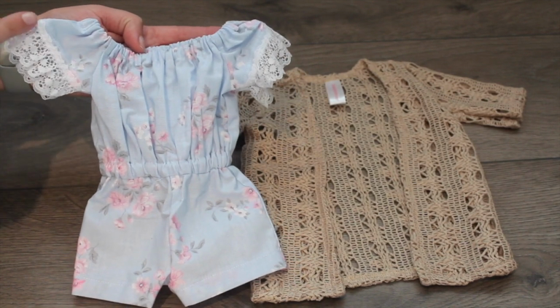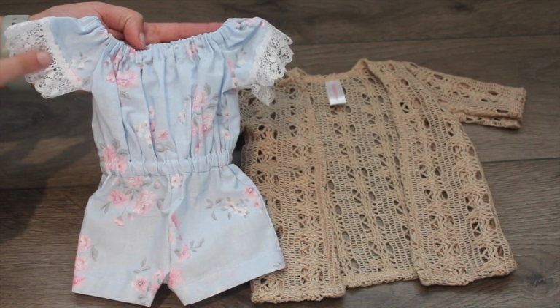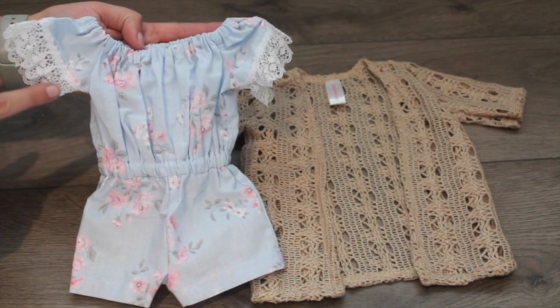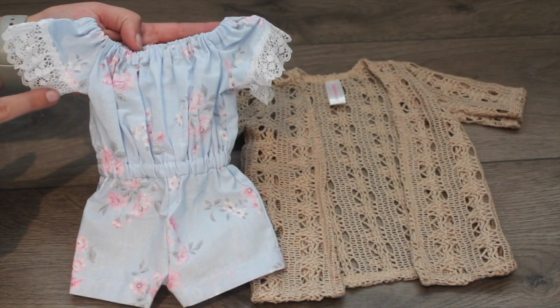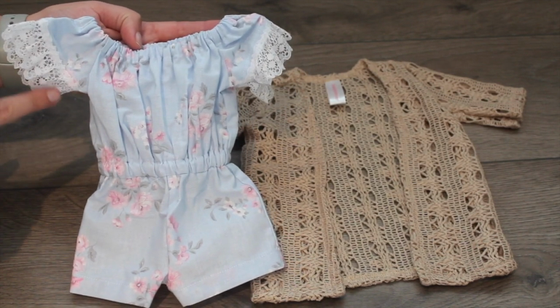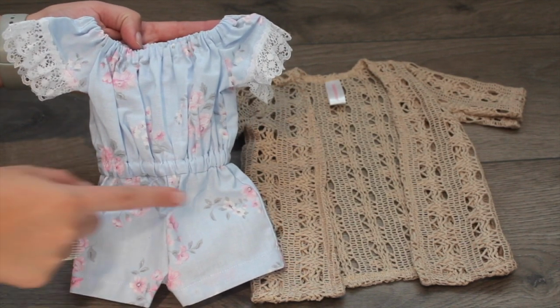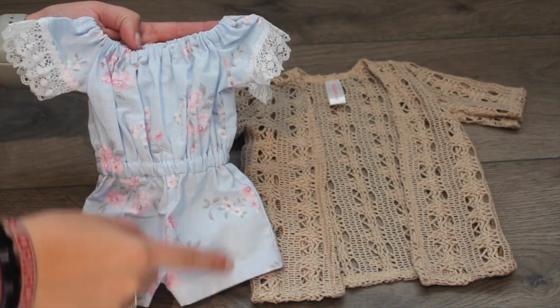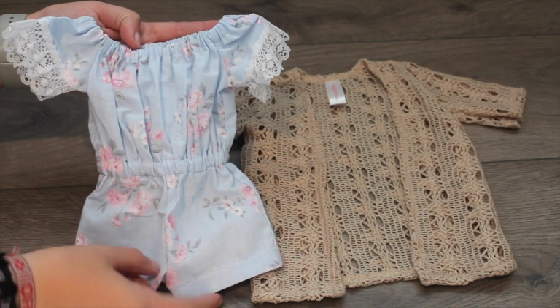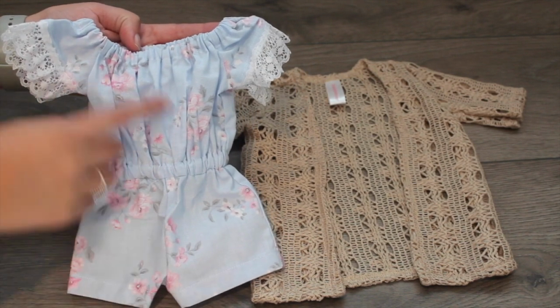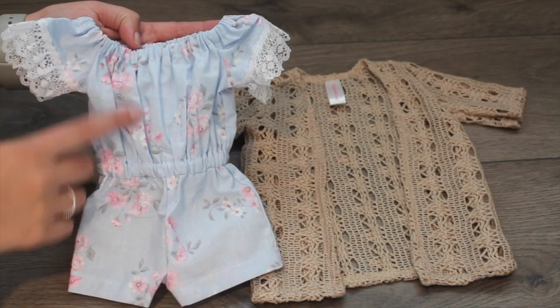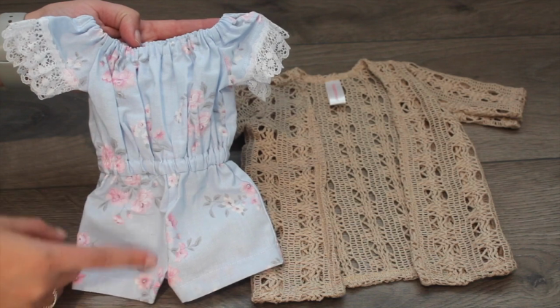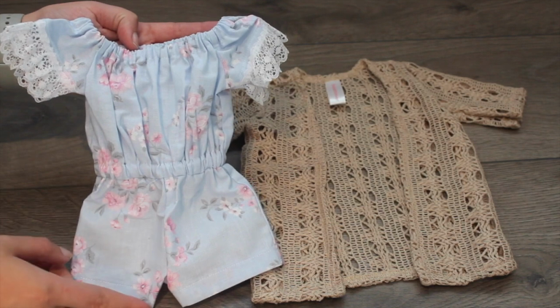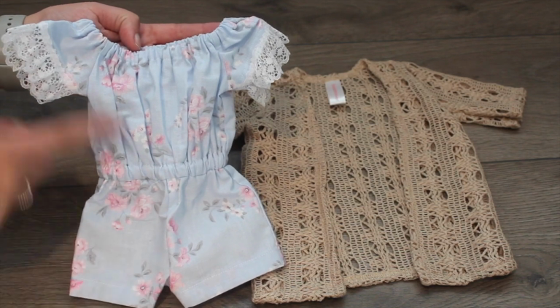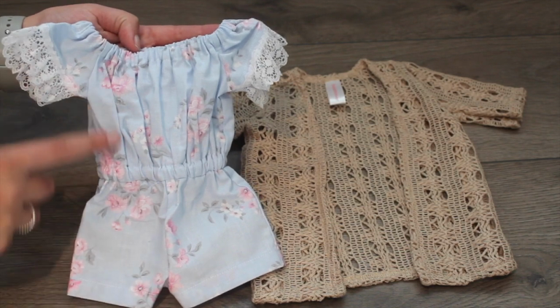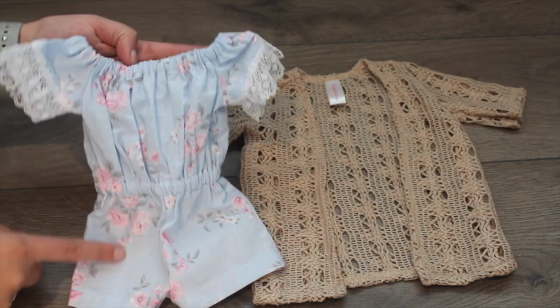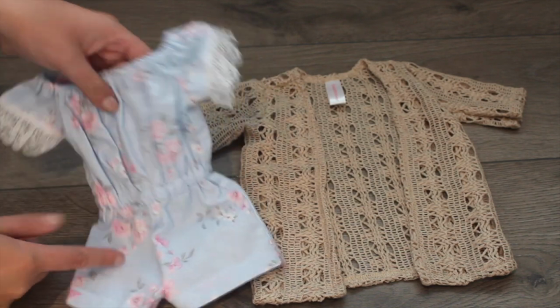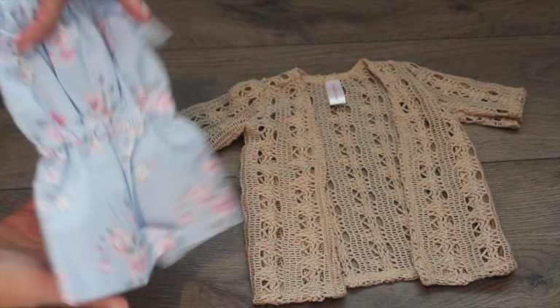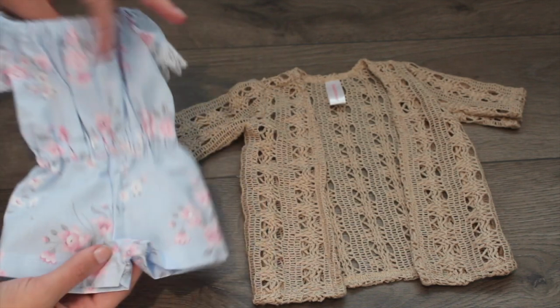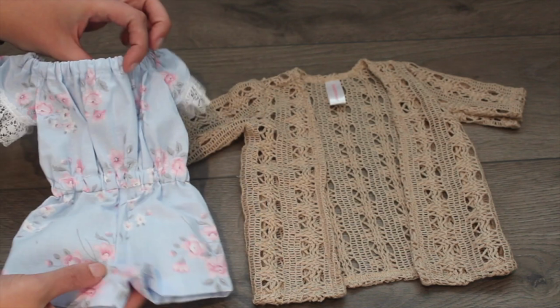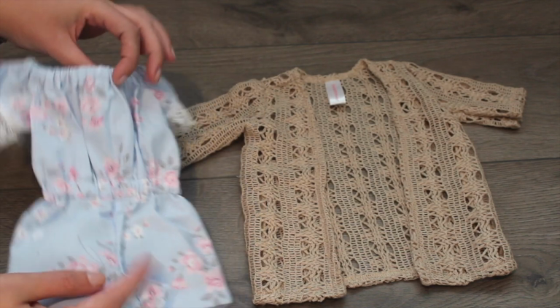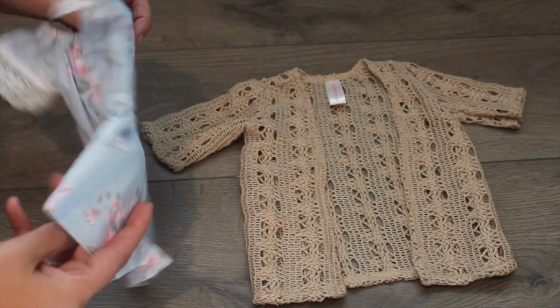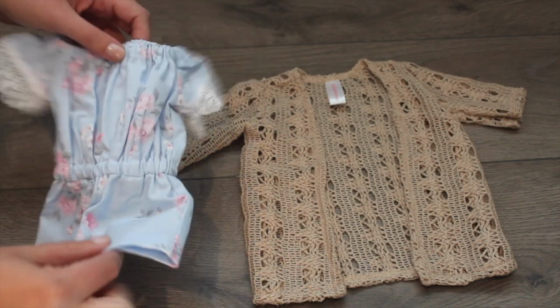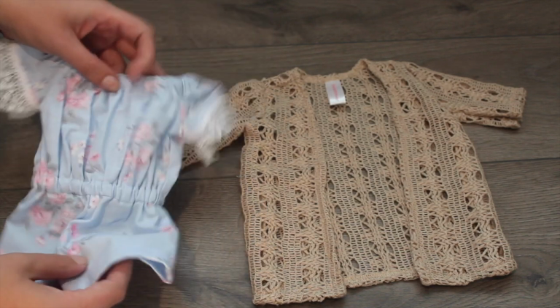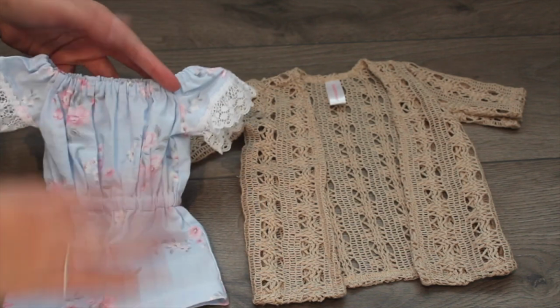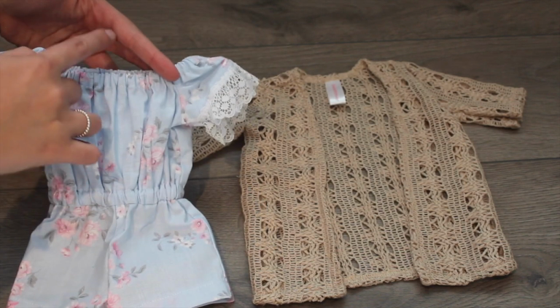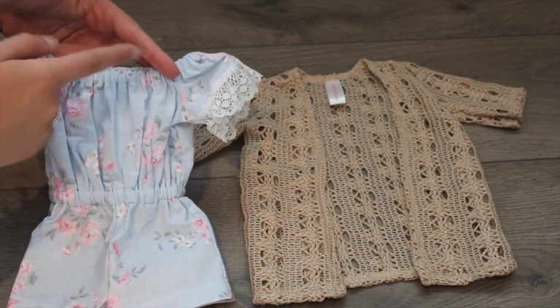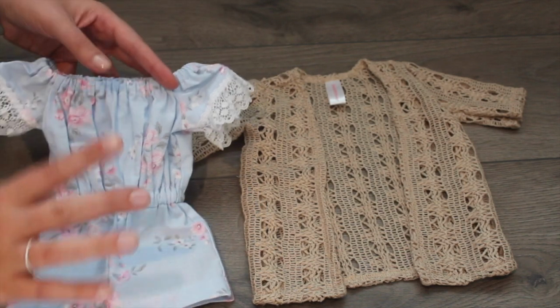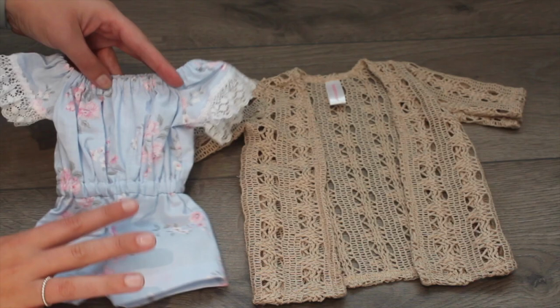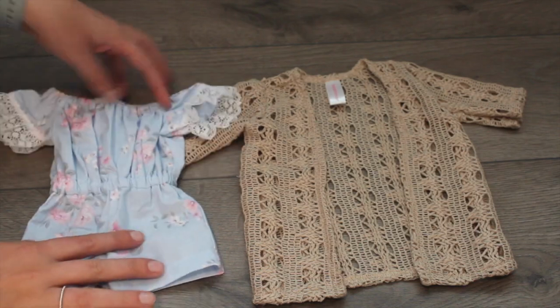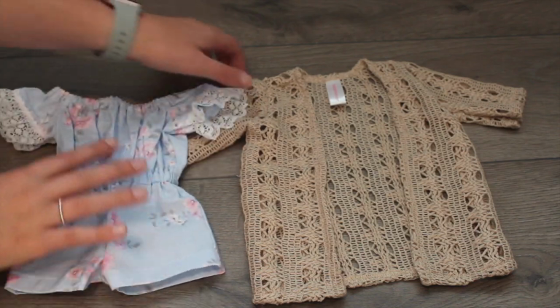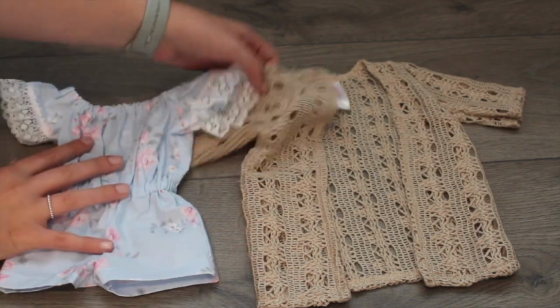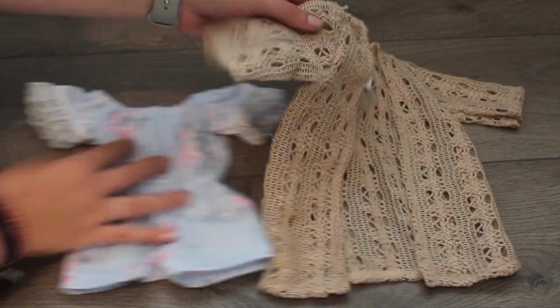It has these gorgeous lace sleeves and Dina's favorite floral print. It's this gorgeous blue color — I love this. And I think with a white bralette it will look beautiful.